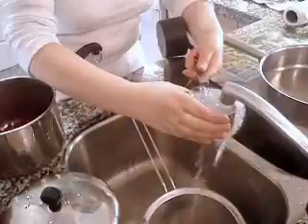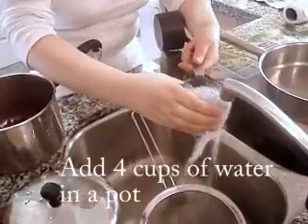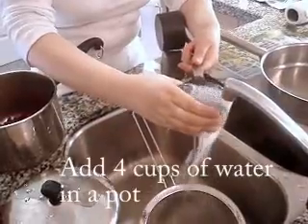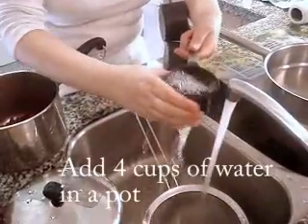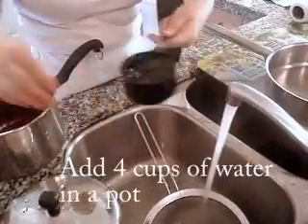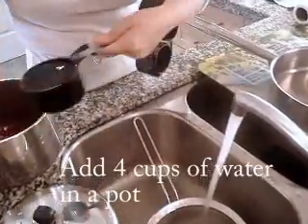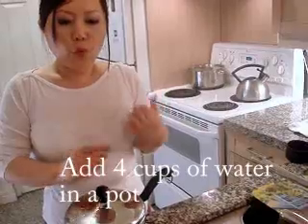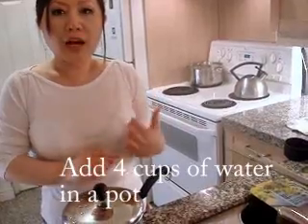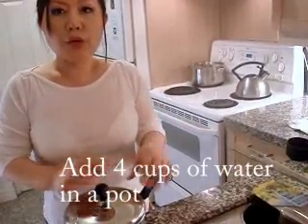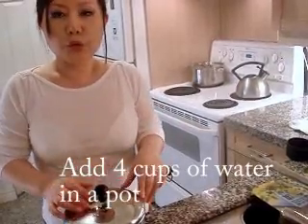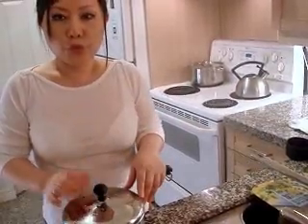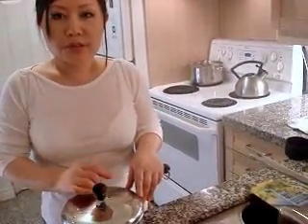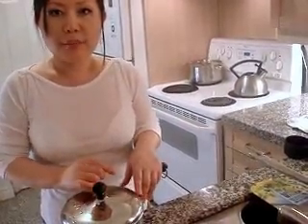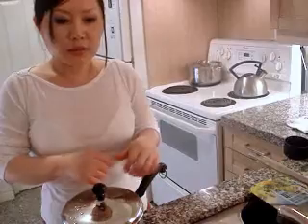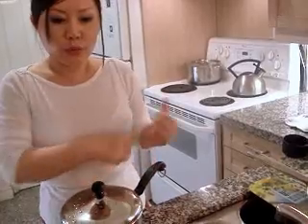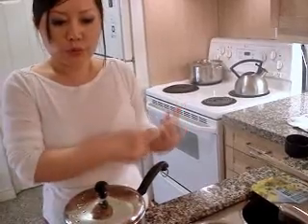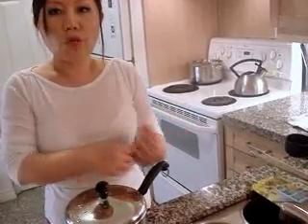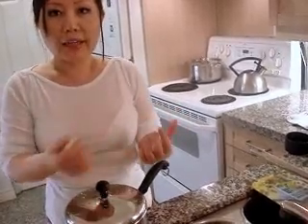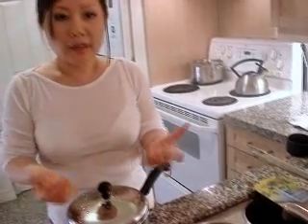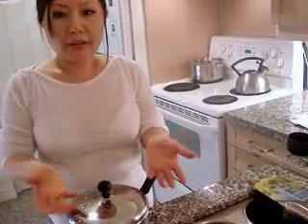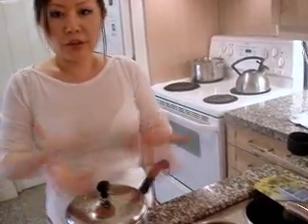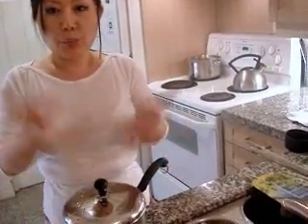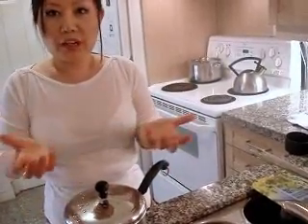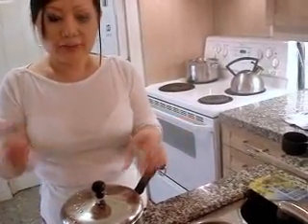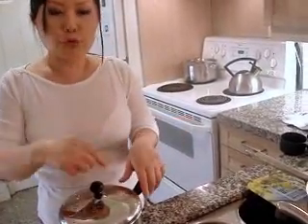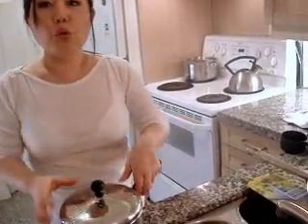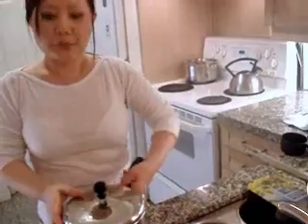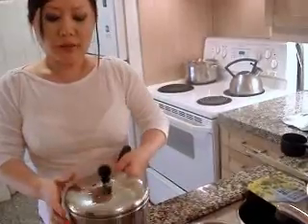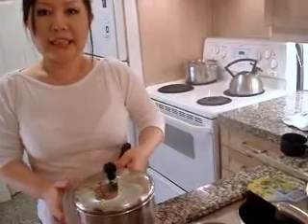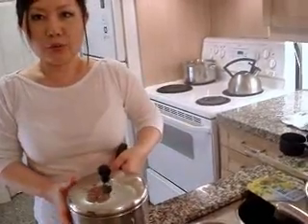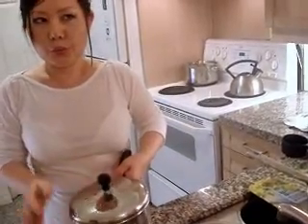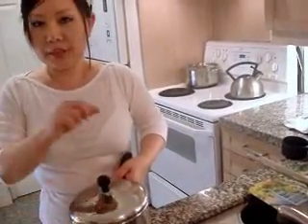Four cups of water. For one hour we are going to cook. First, ten minutes you are going to cook over high heat, and then just boiling, and then you lower down the heat to medium.